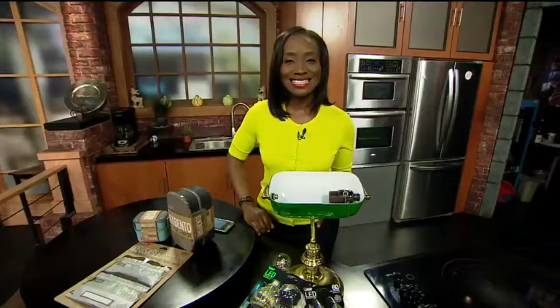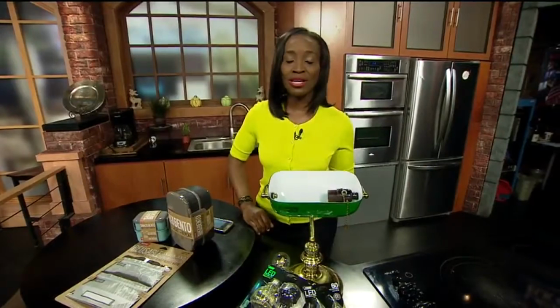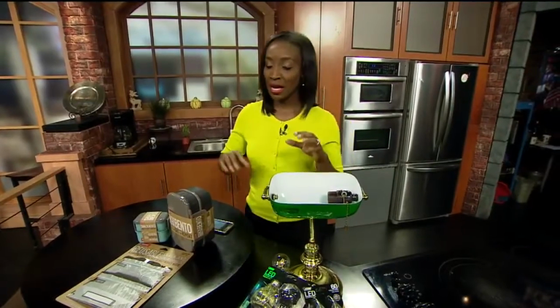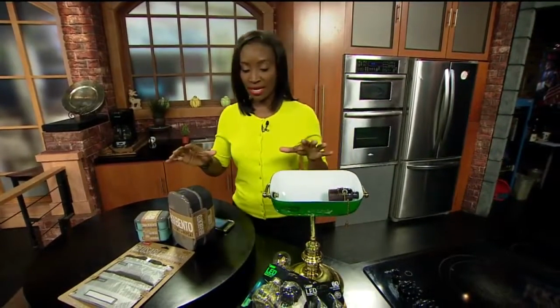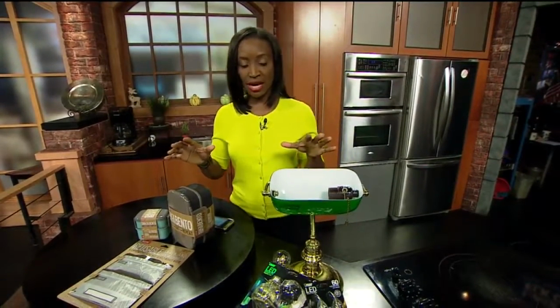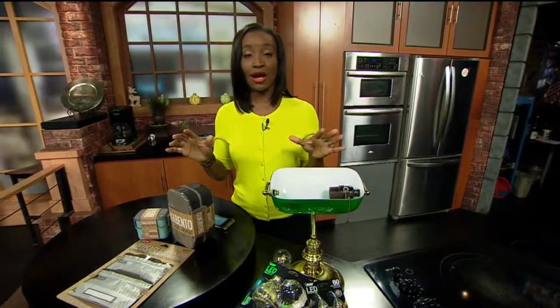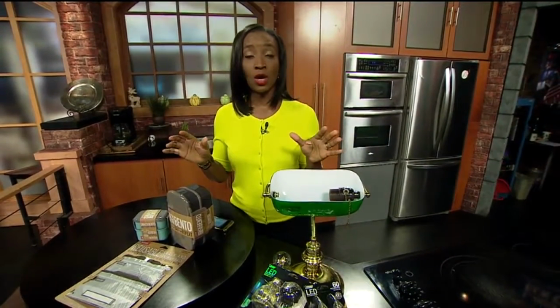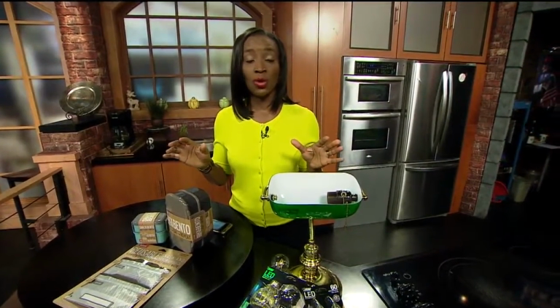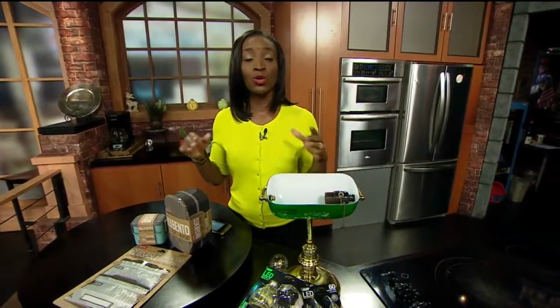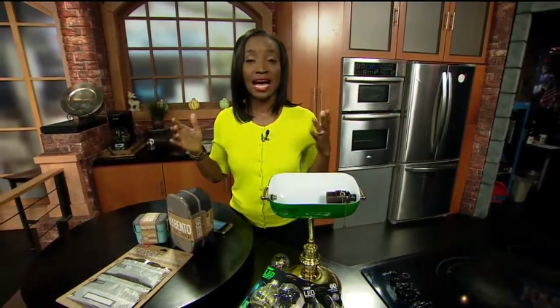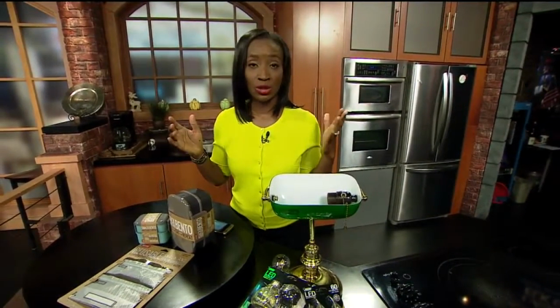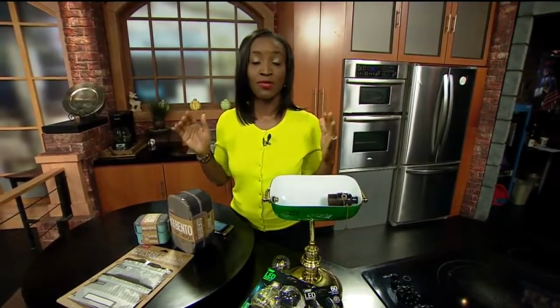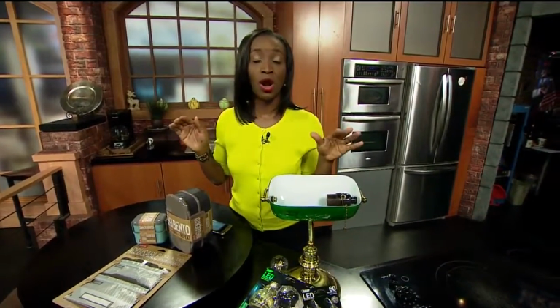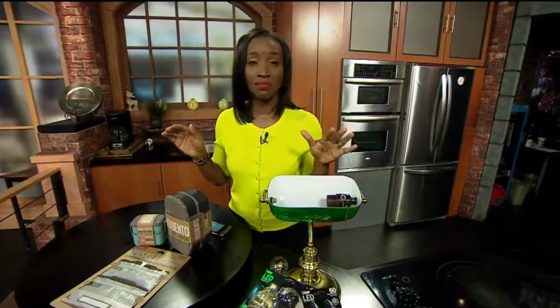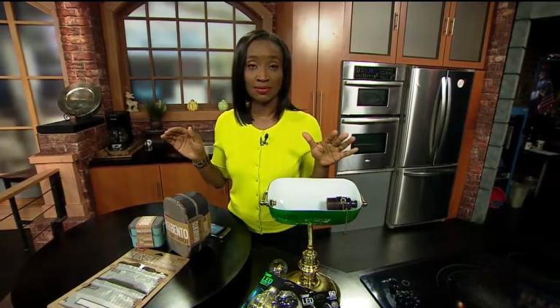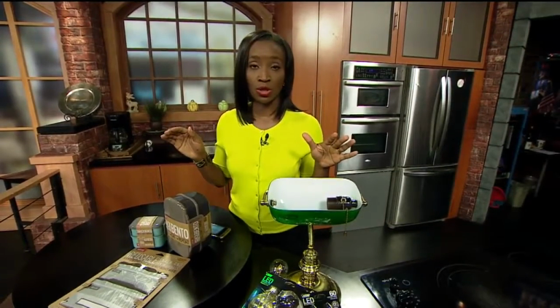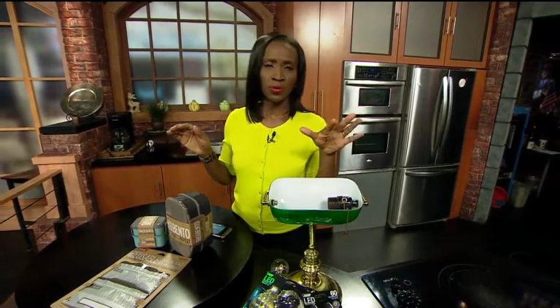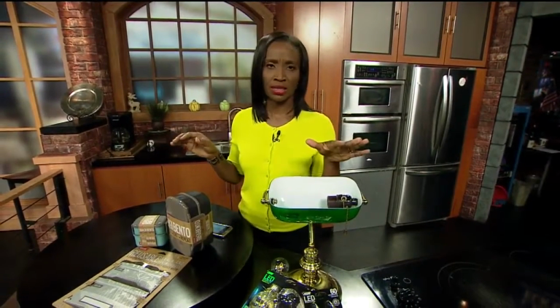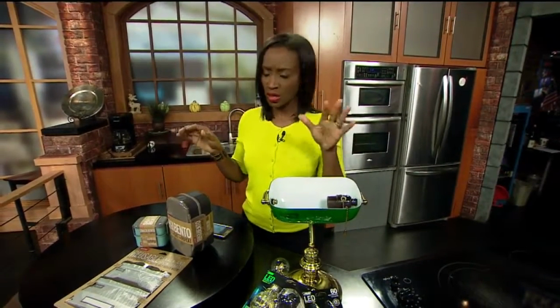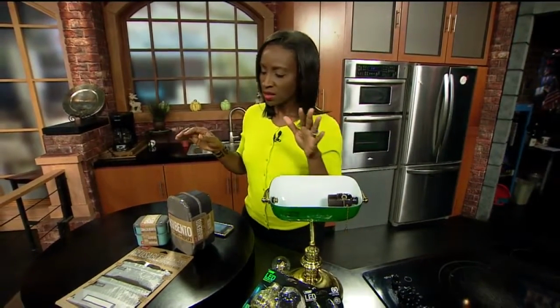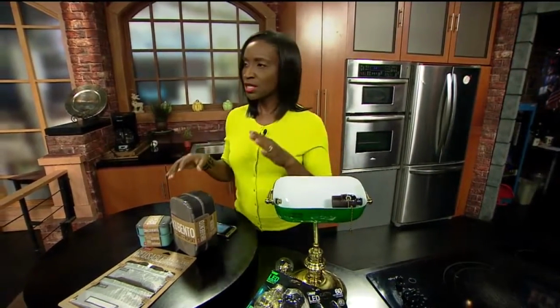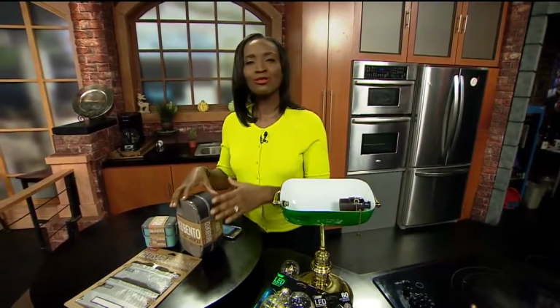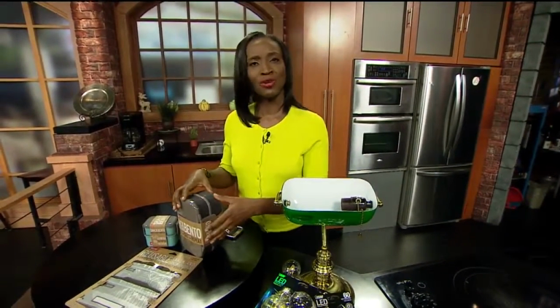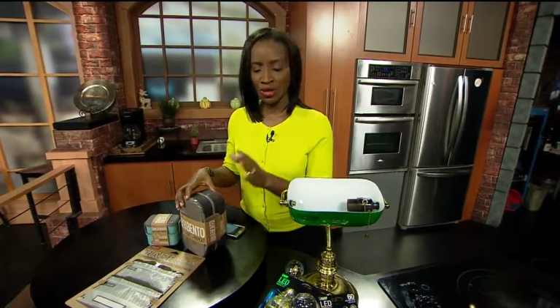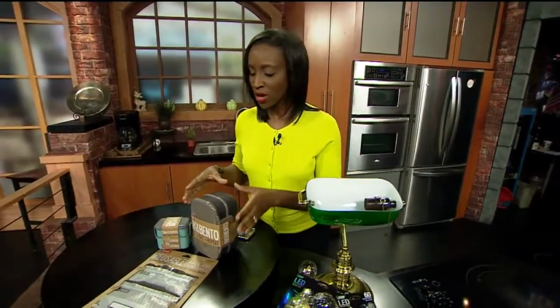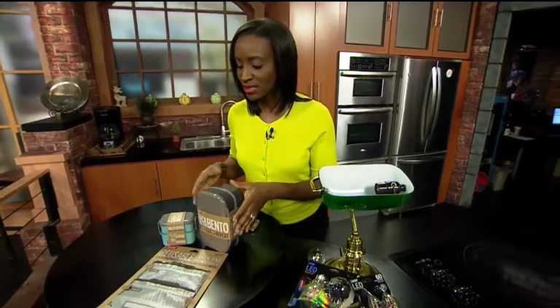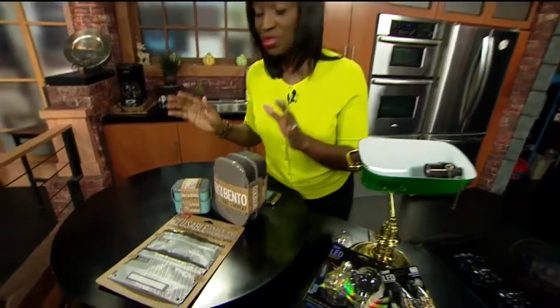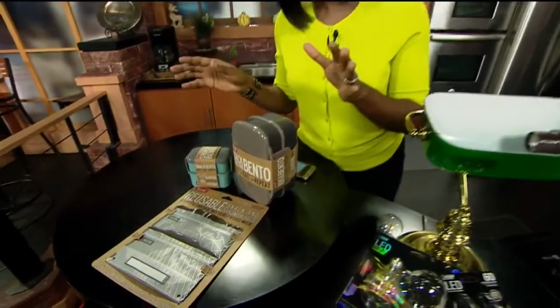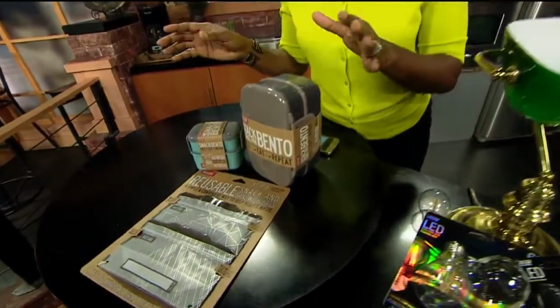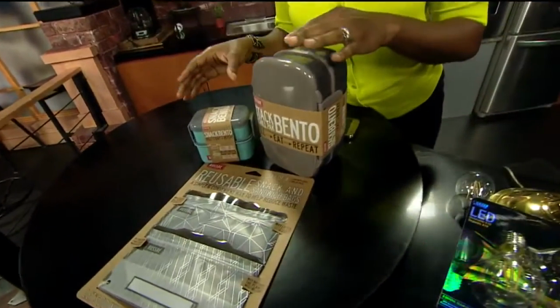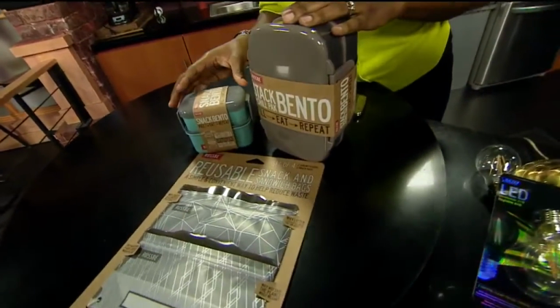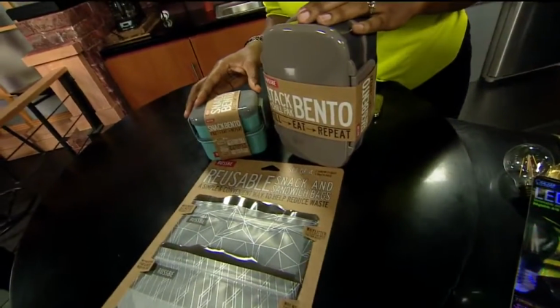We've got a couple of products here that are actually going to help you greenify your life. If you've ever already made steps to do so — Cody, you're pretty green. Your household is very green. Just in case you want to add something to your accouterment.